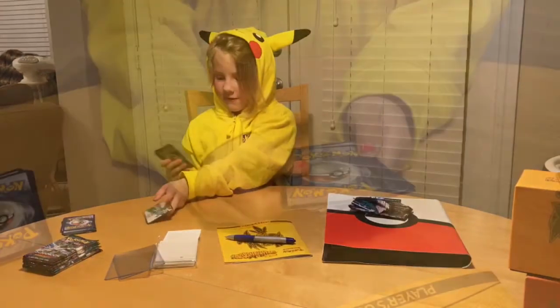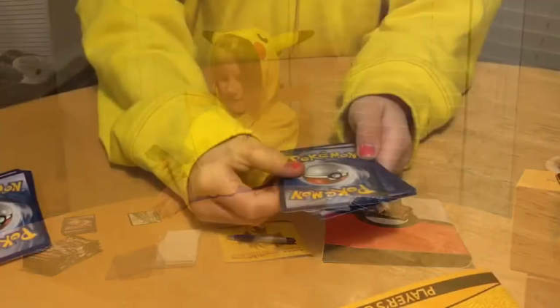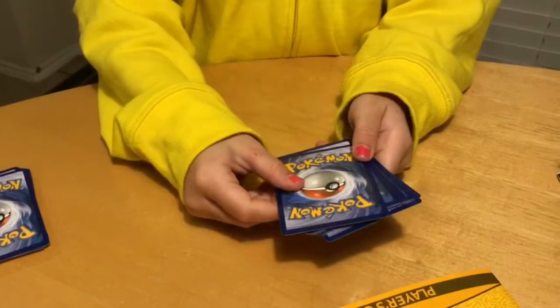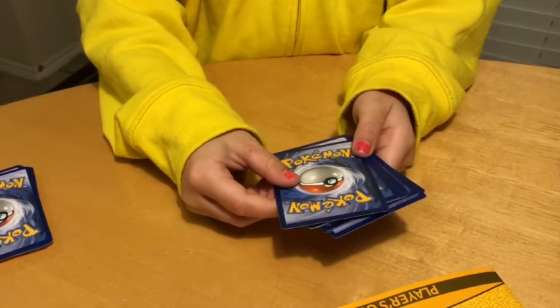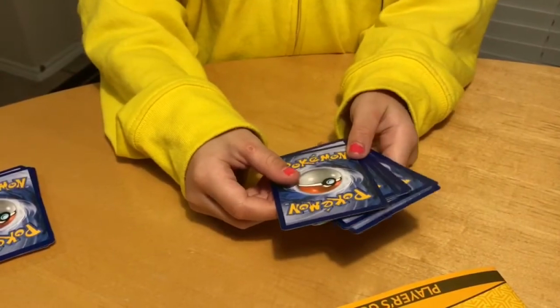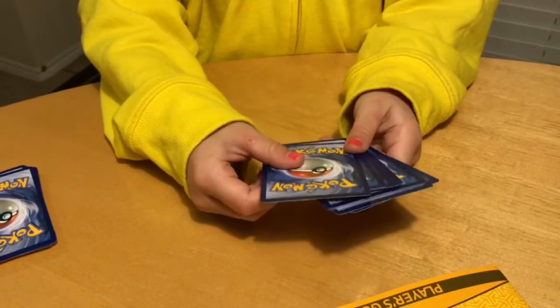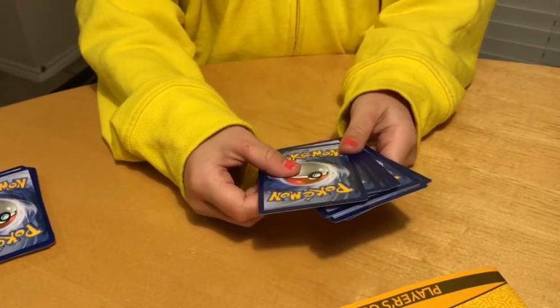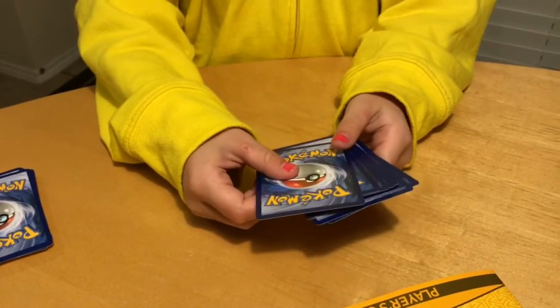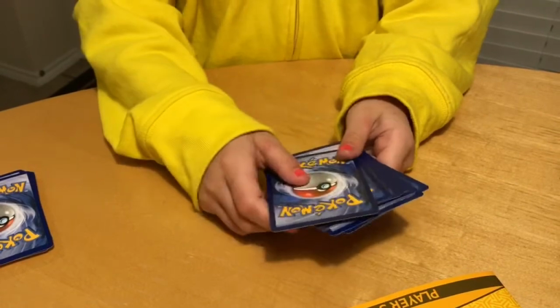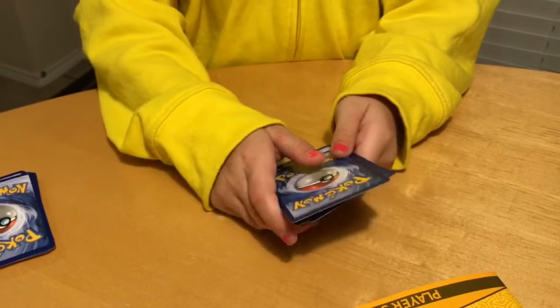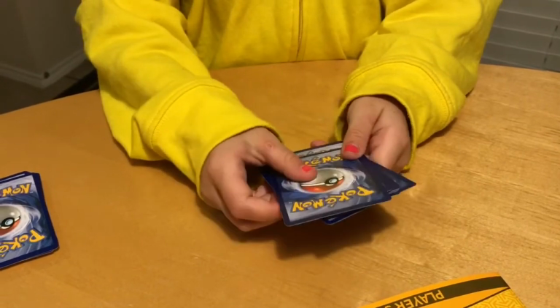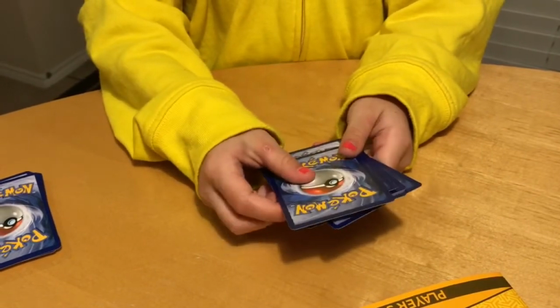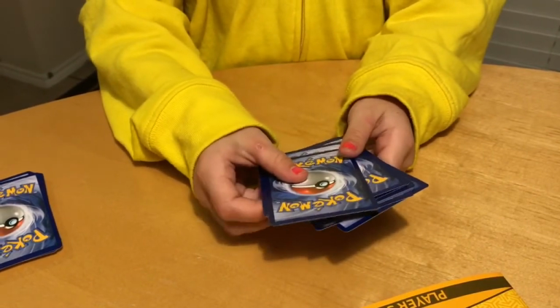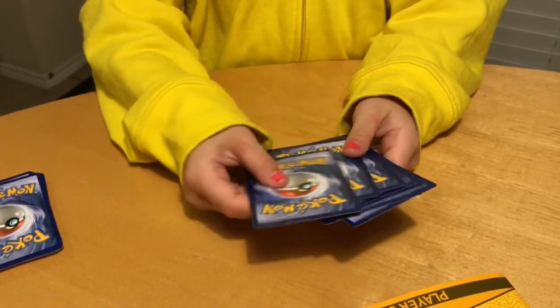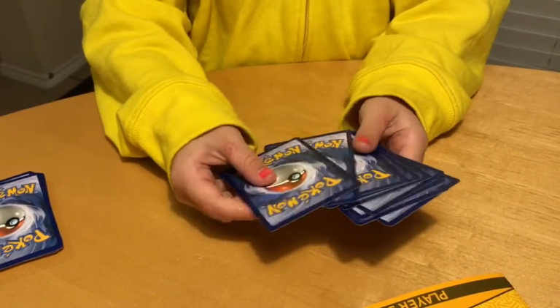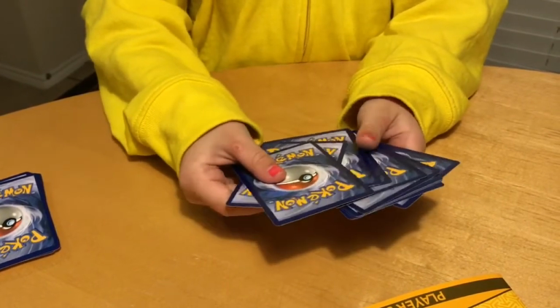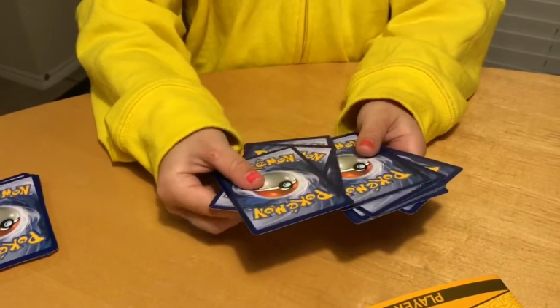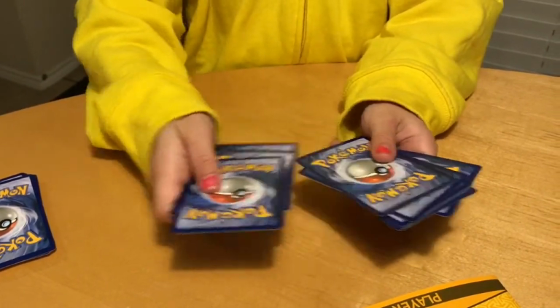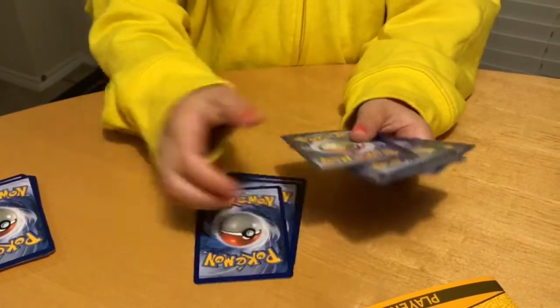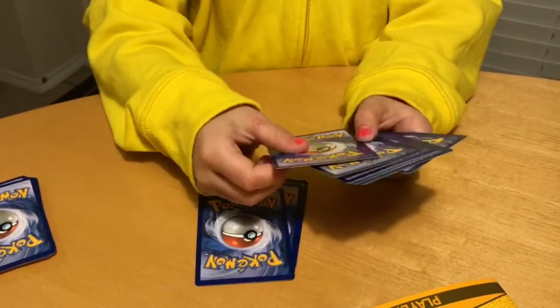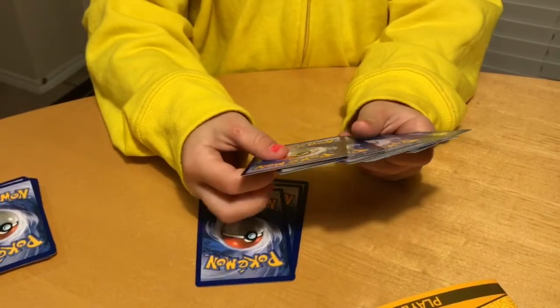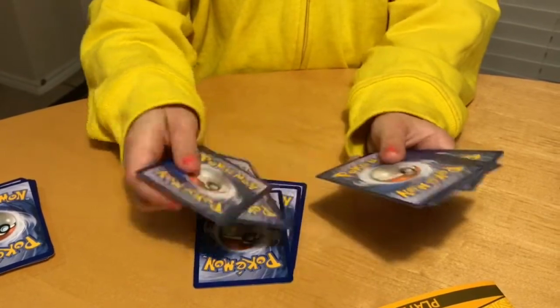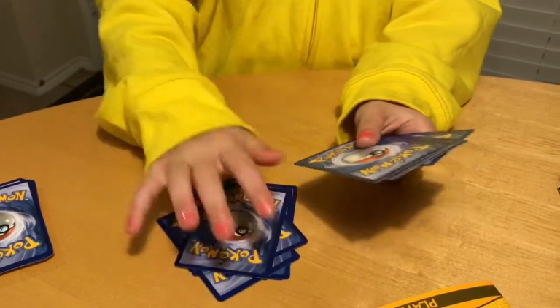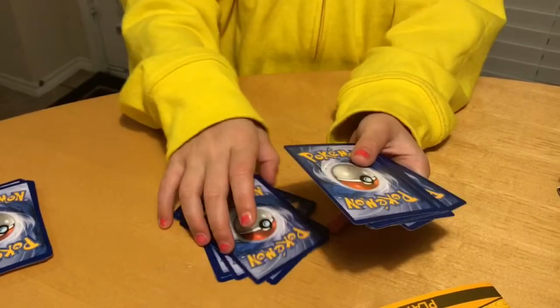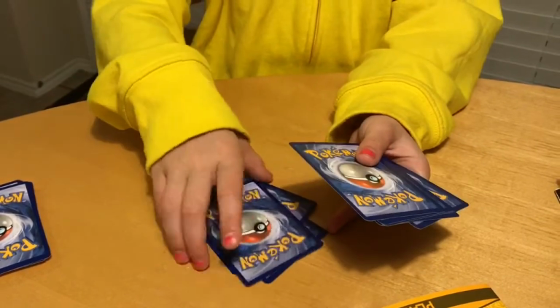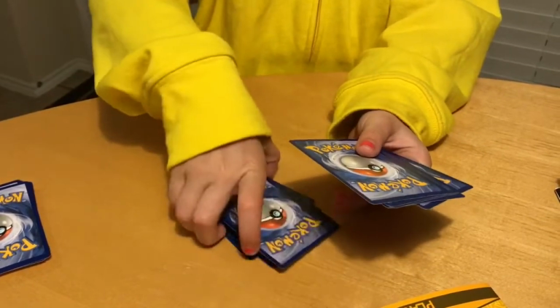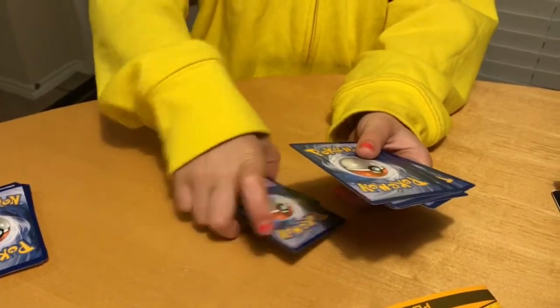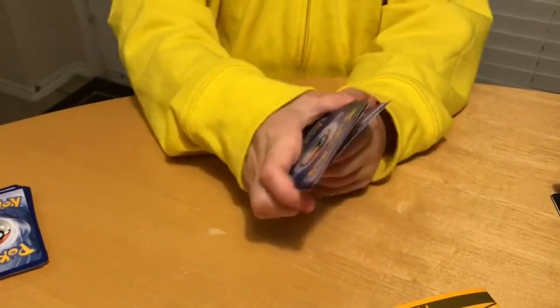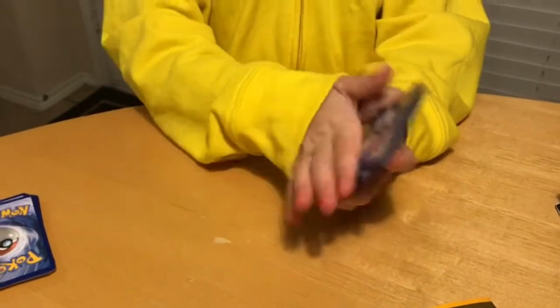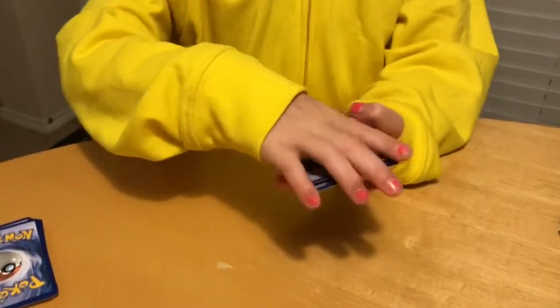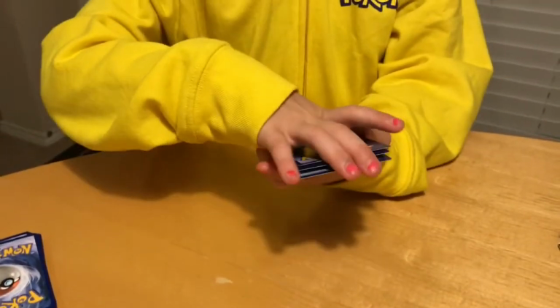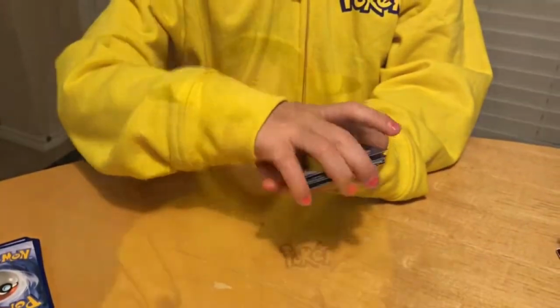Now let's do the card trick. Put four cards under two and place them back on top. That's how you do the card trick.